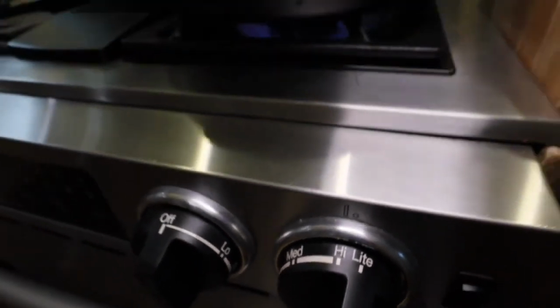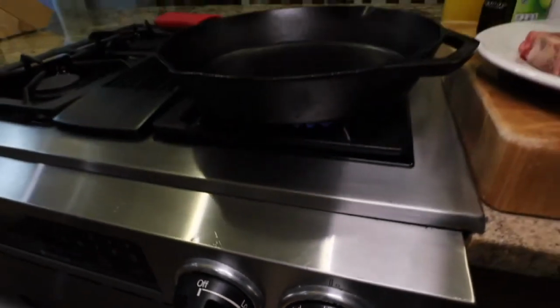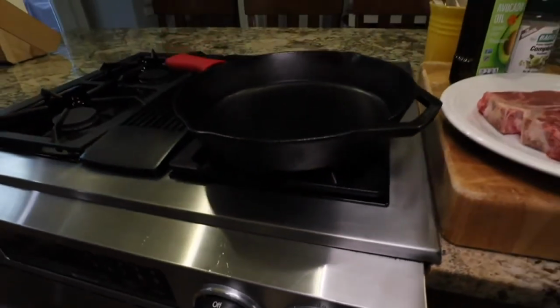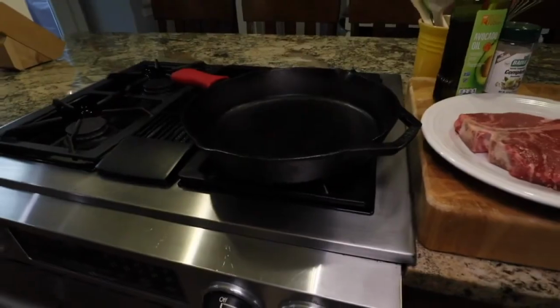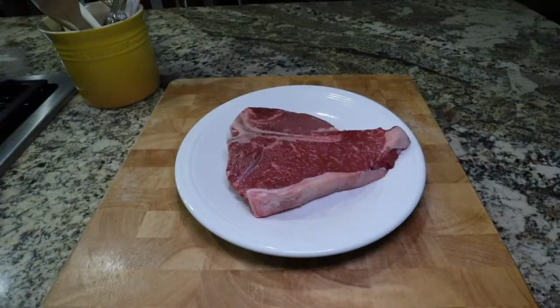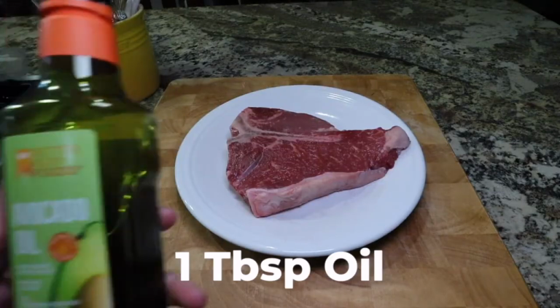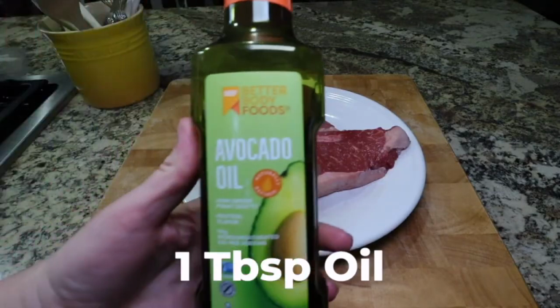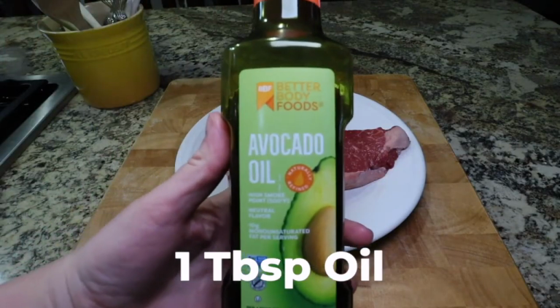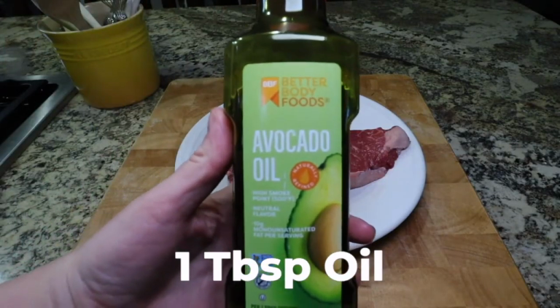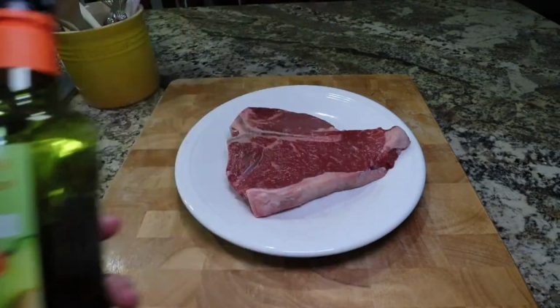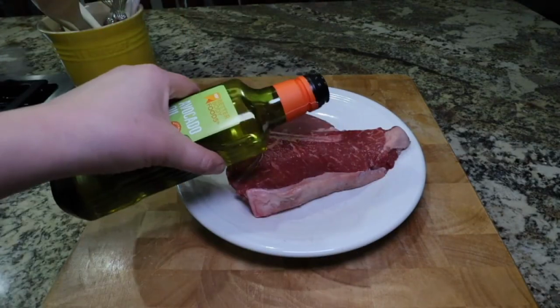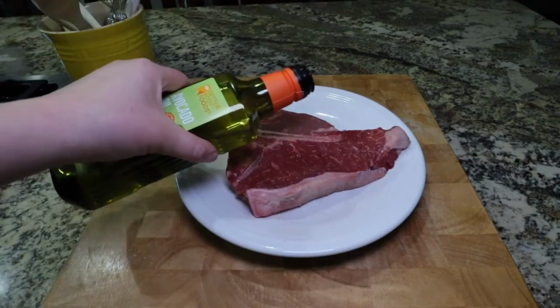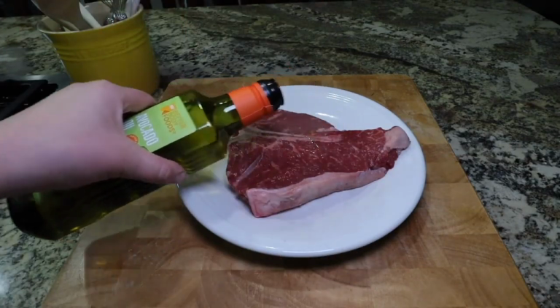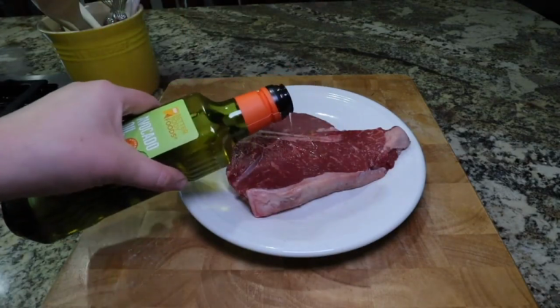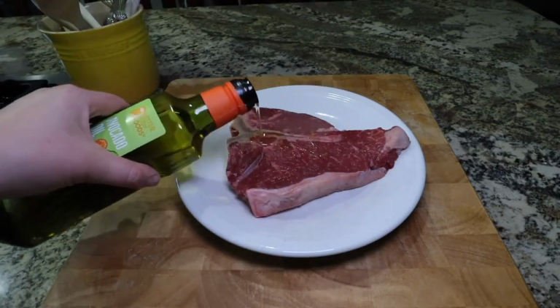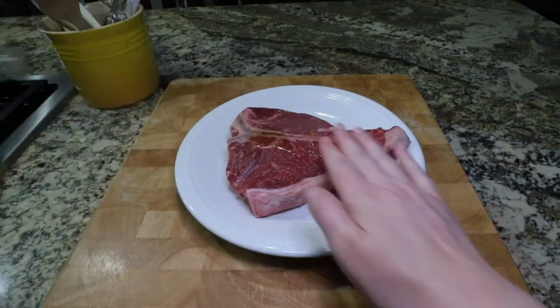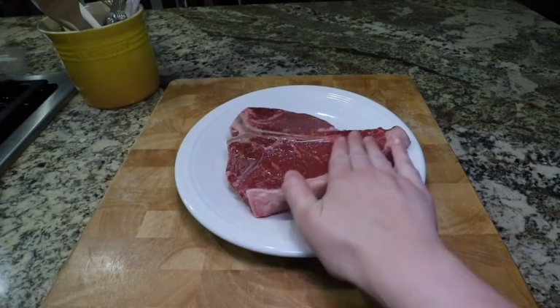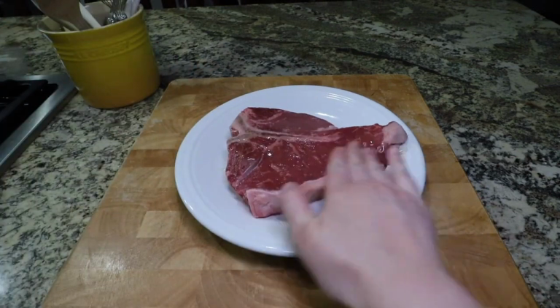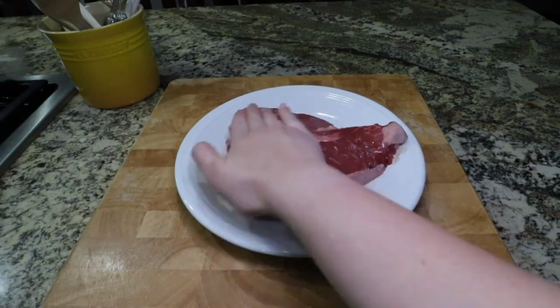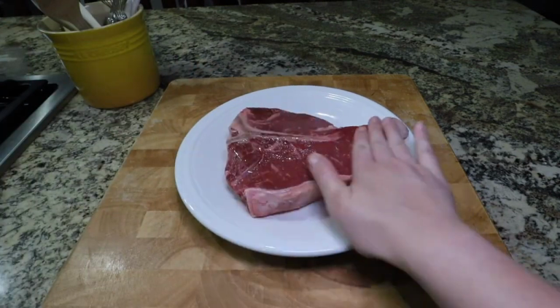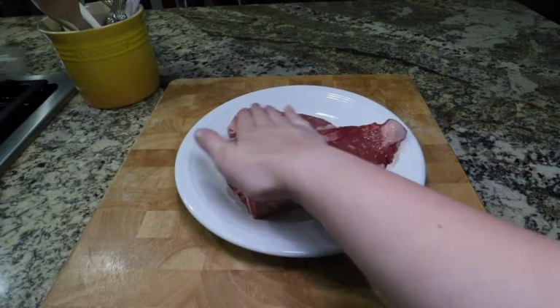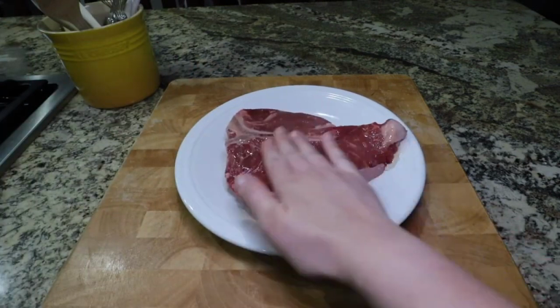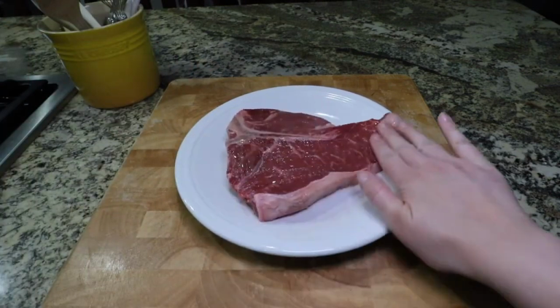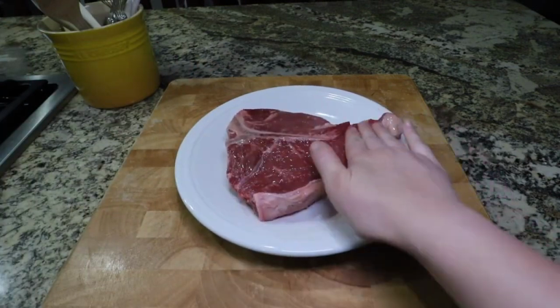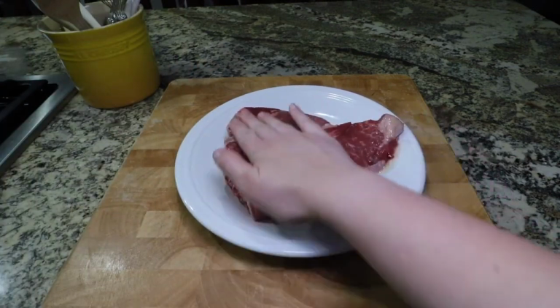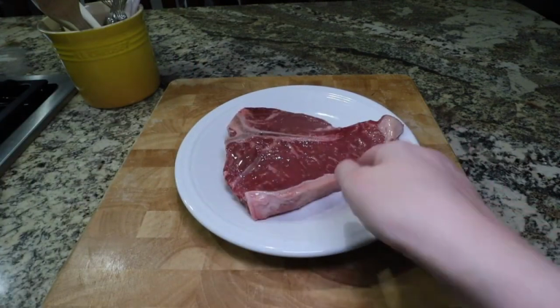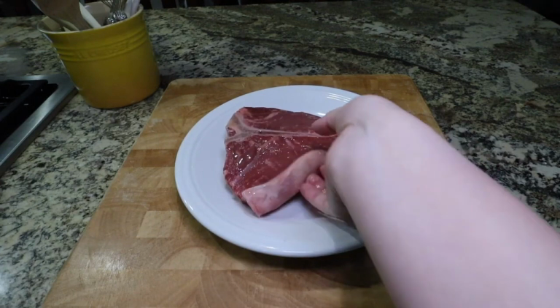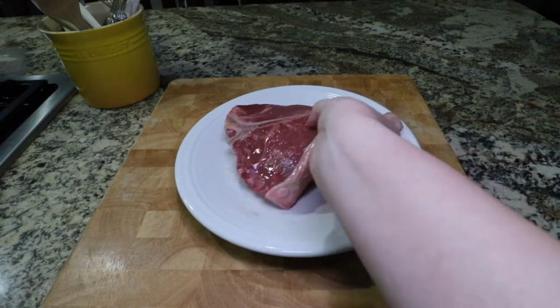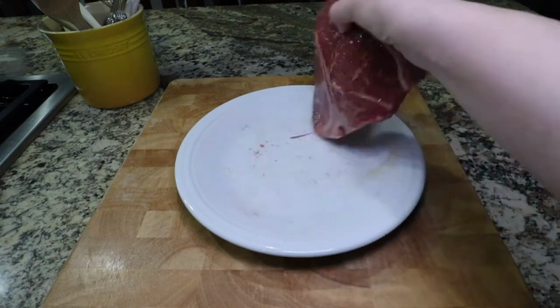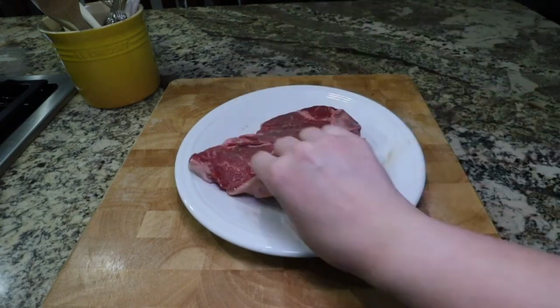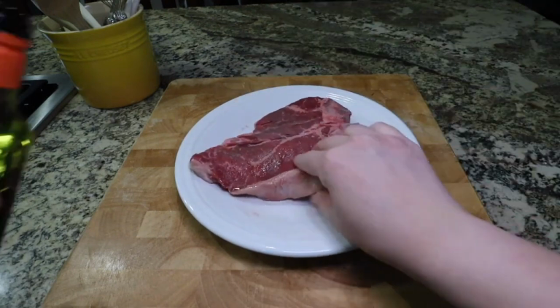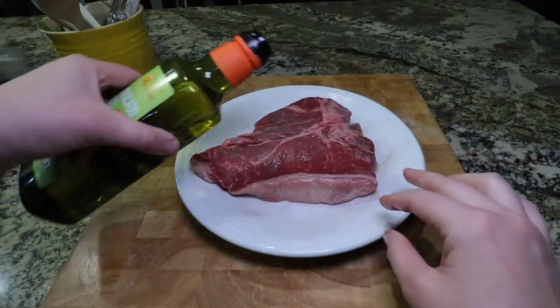I use cast iron — it's really nice and heavy and just holds the heat really well — but you can use whatever pan you have on hand as well. While your pan is getting nice and hot, this is when you can take the time to go ahead and rub all the seasonings and oil onto your steak.